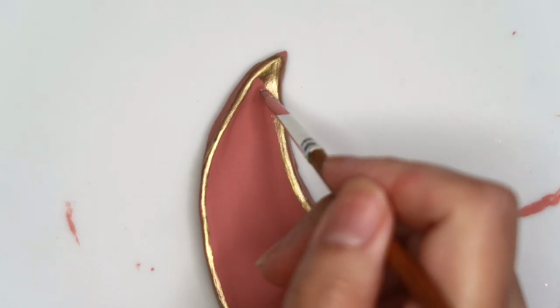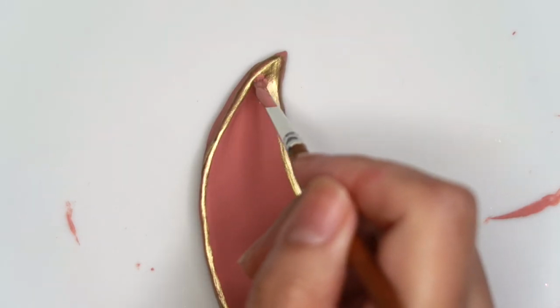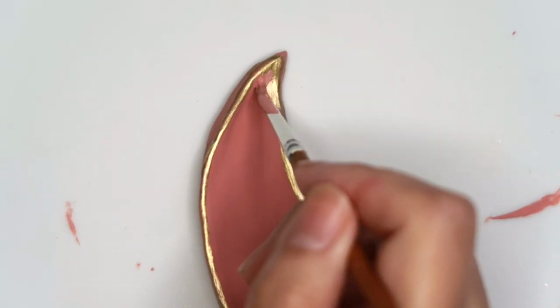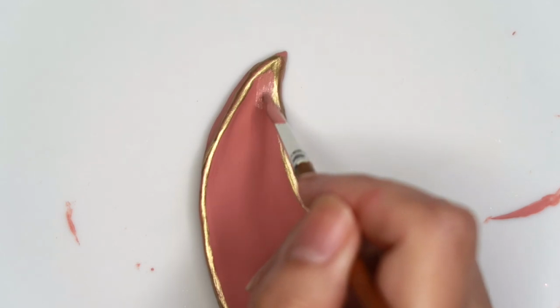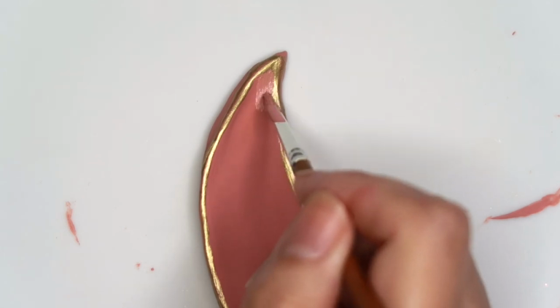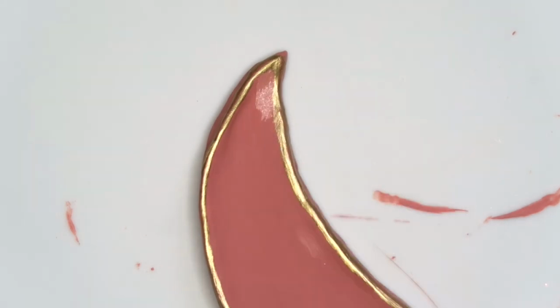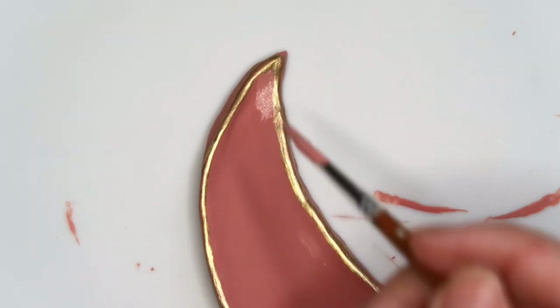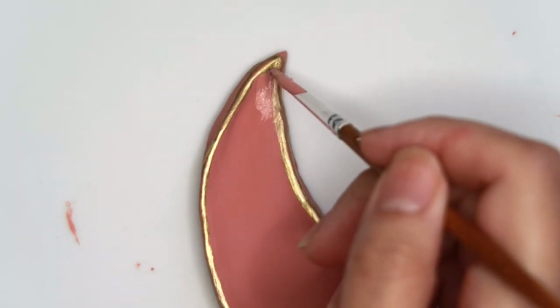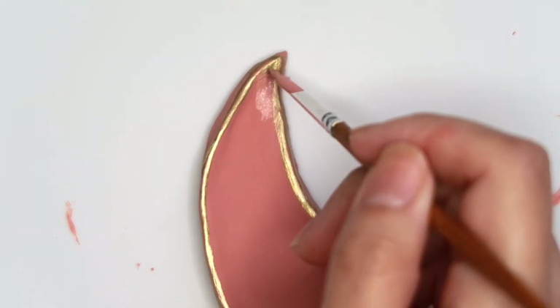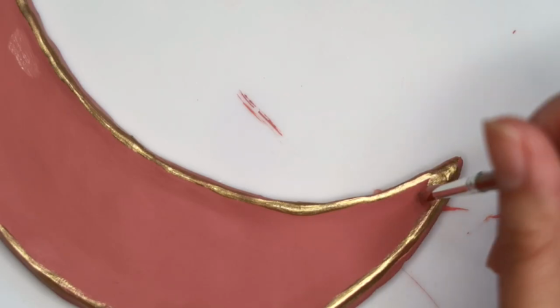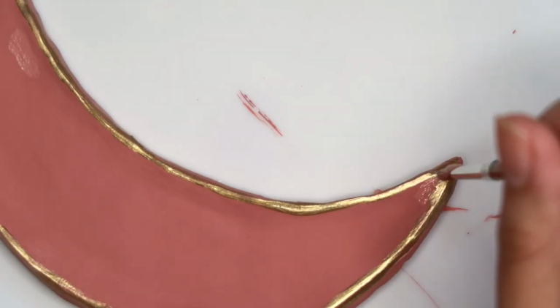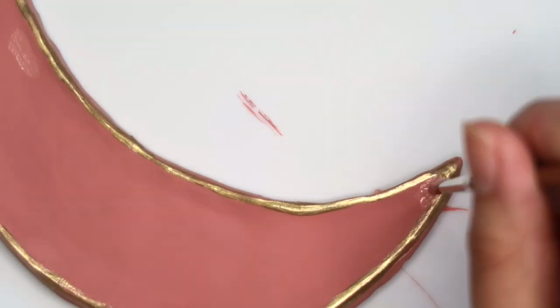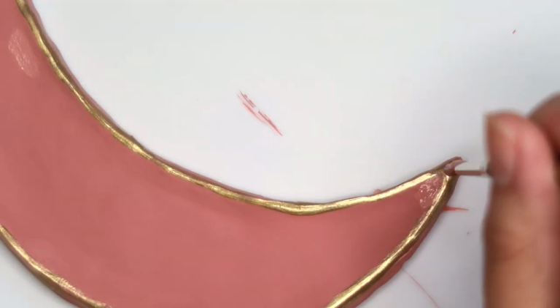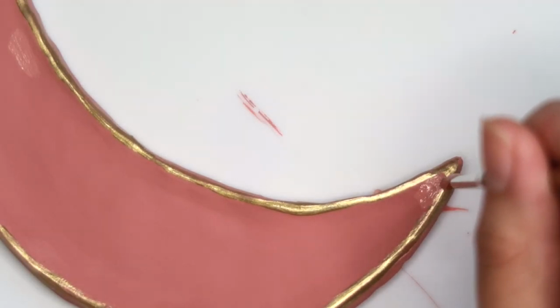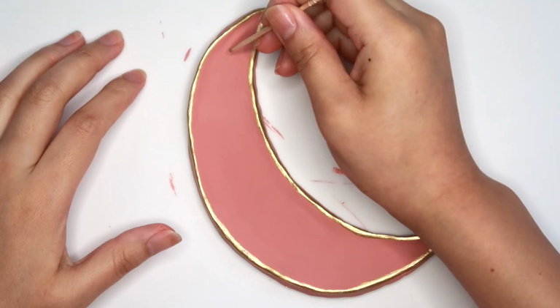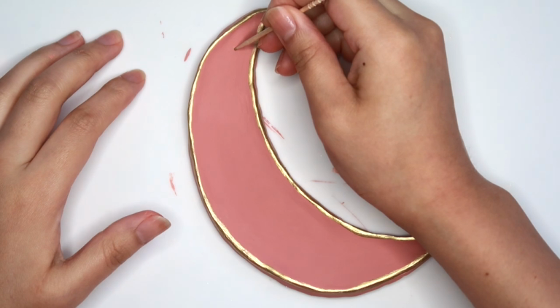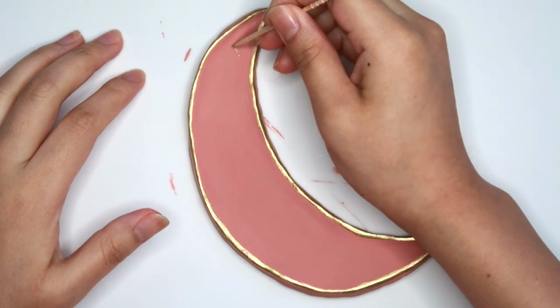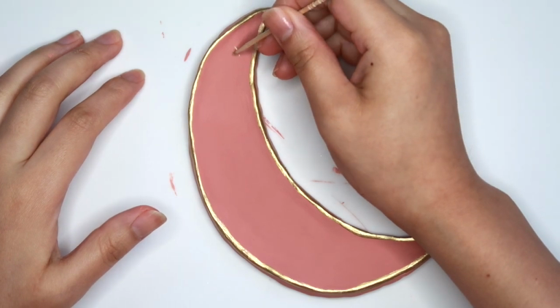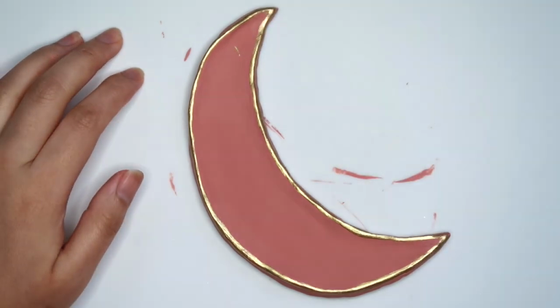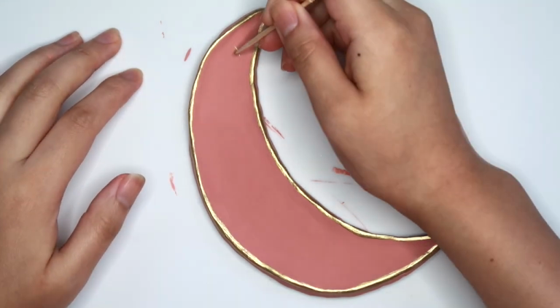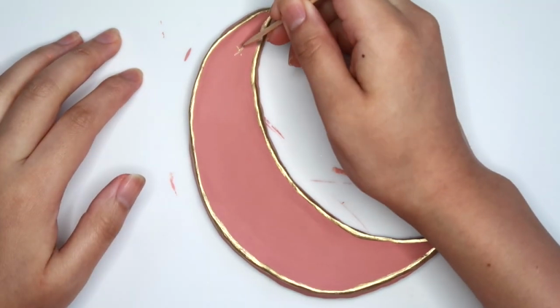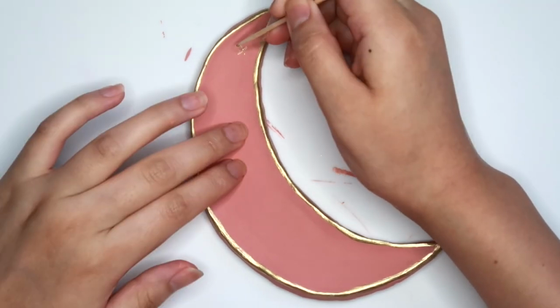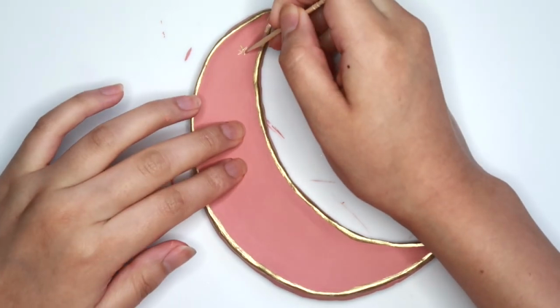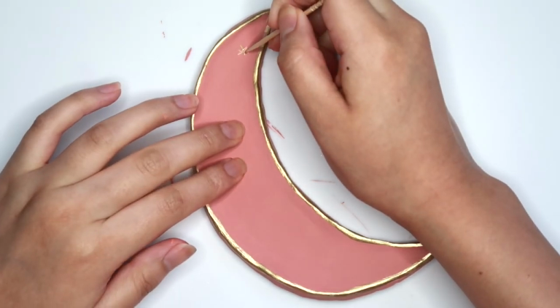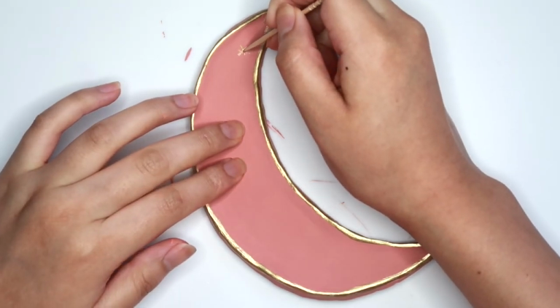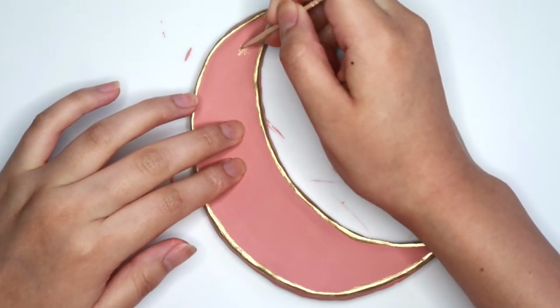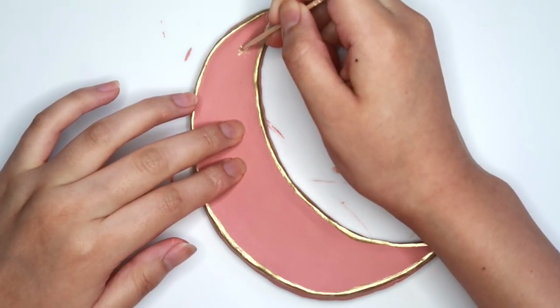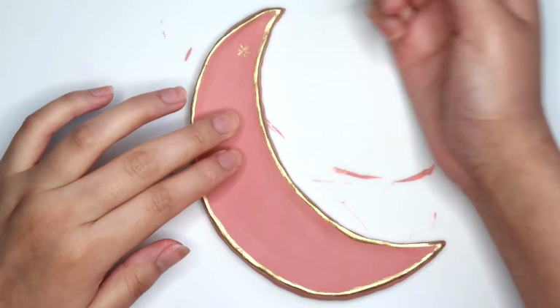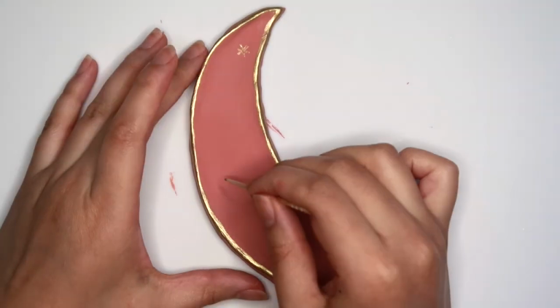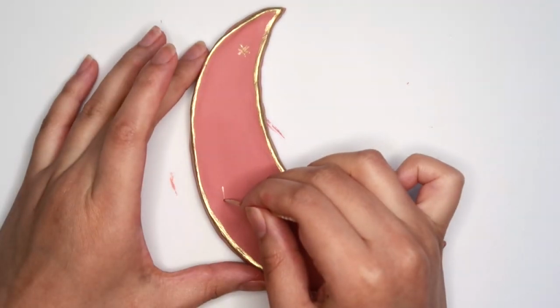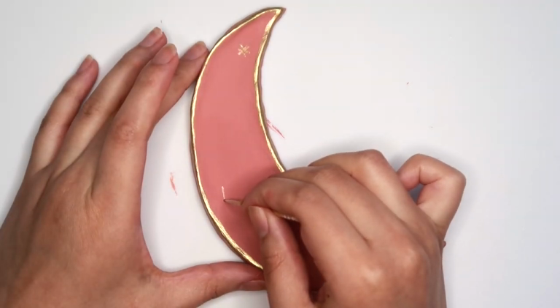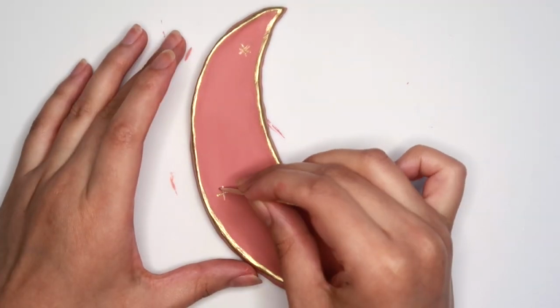Taking some more of that peachy pink, I'm just going to clean up some places where I wasn't too neat with the gold. Using a toothpick, I'm just going to start drawing little random star designs all over the moon — I want this to look very cluttered.